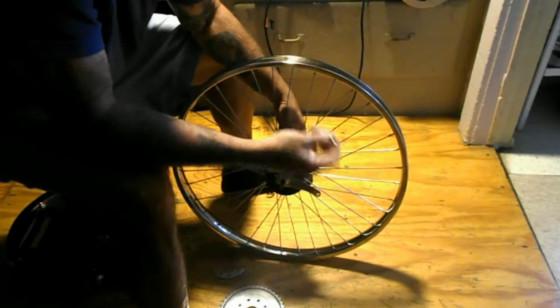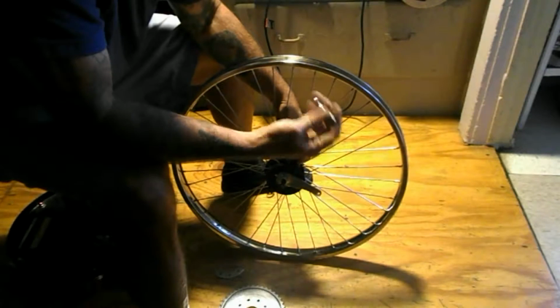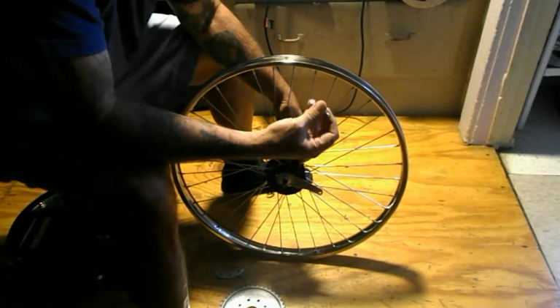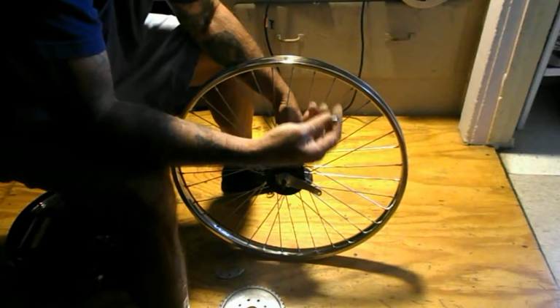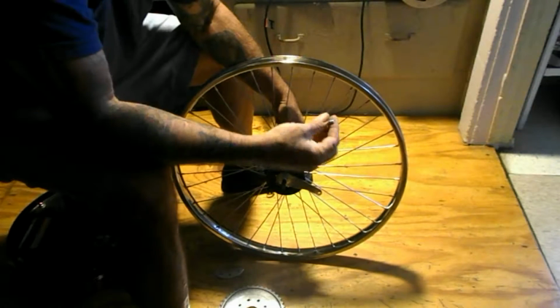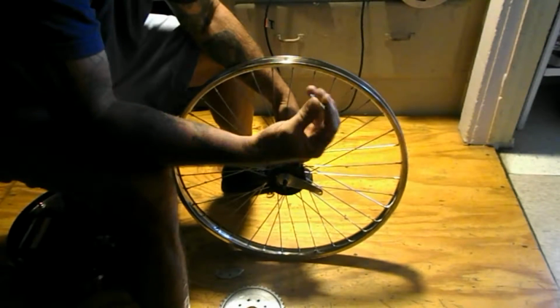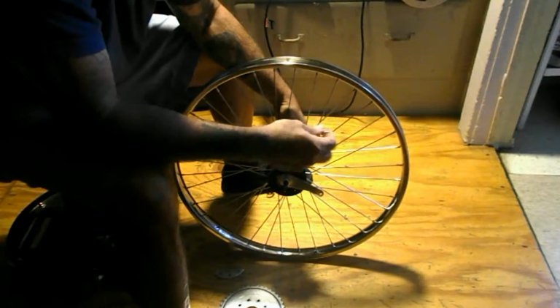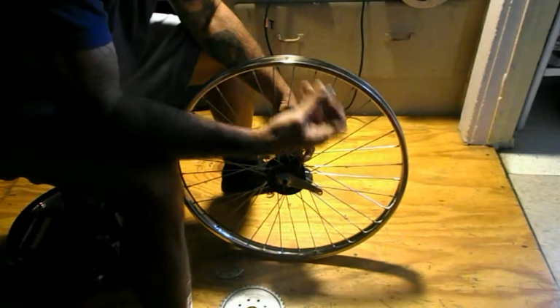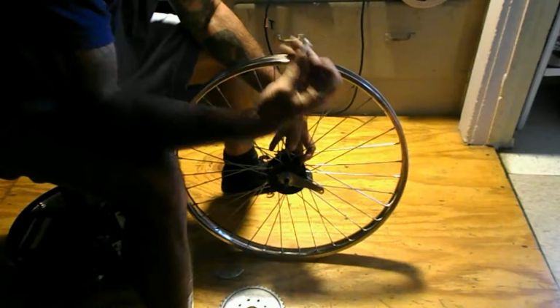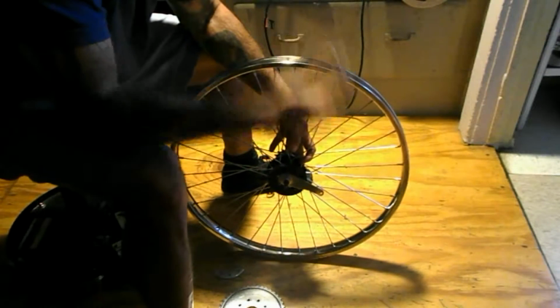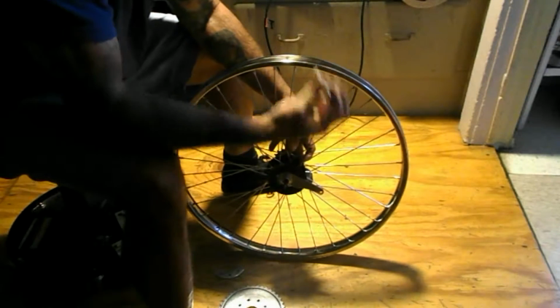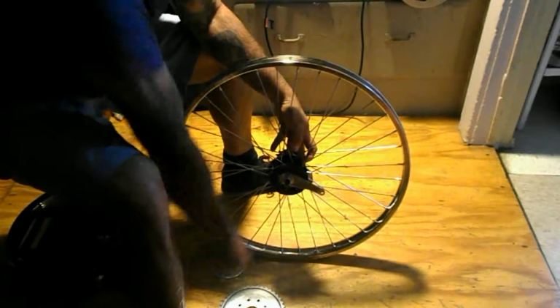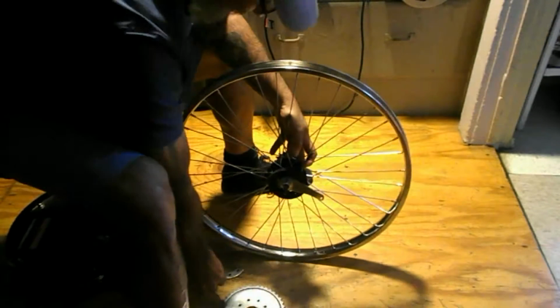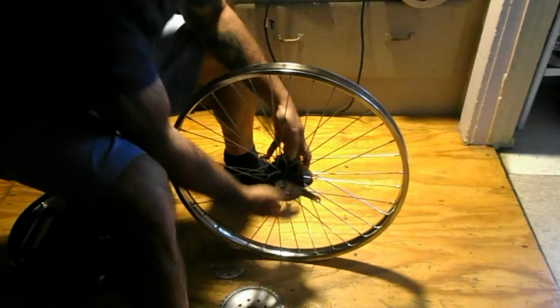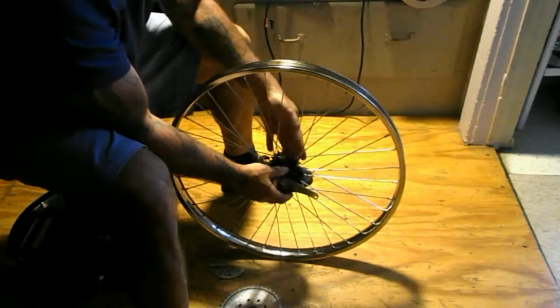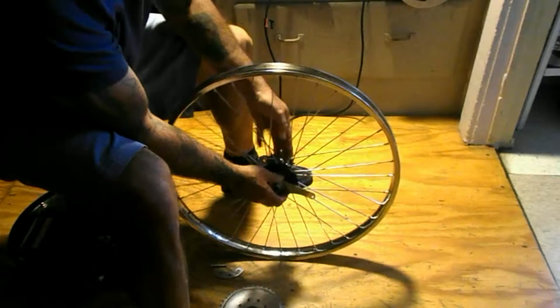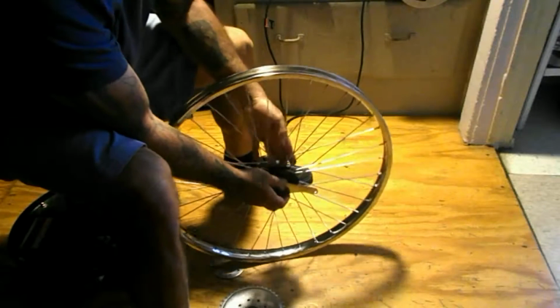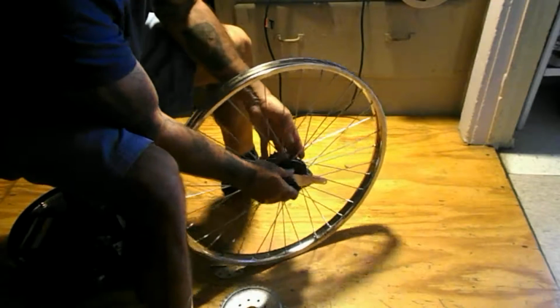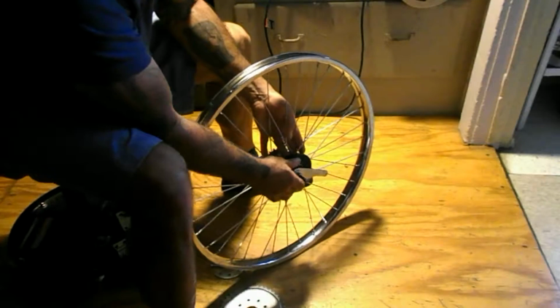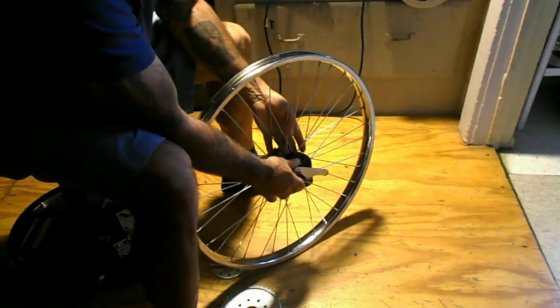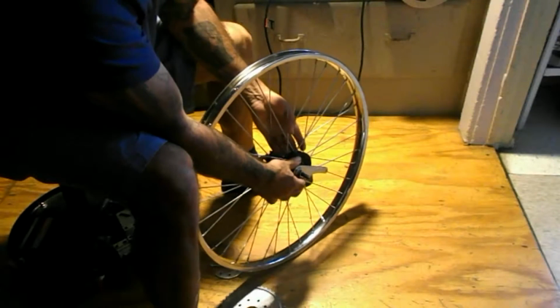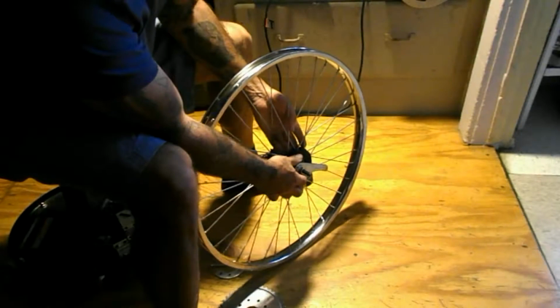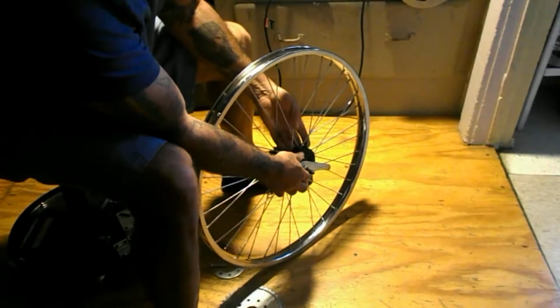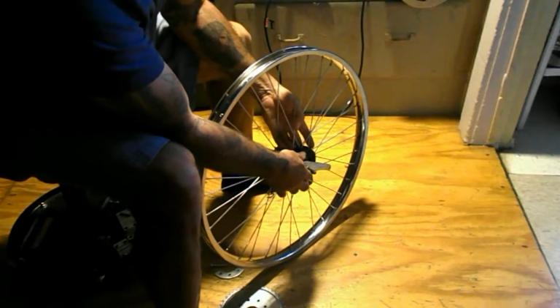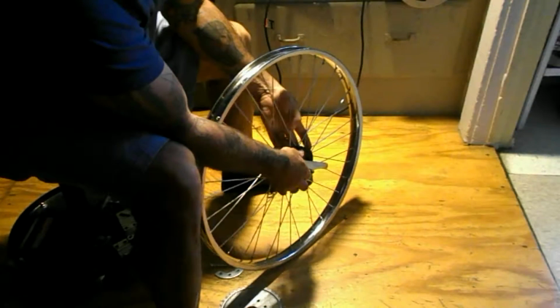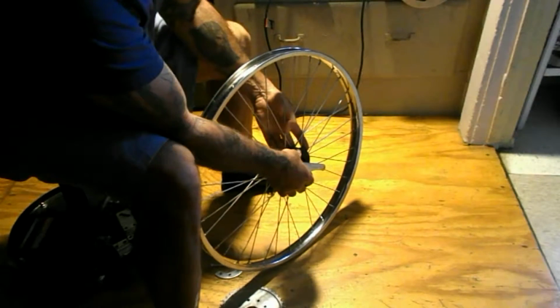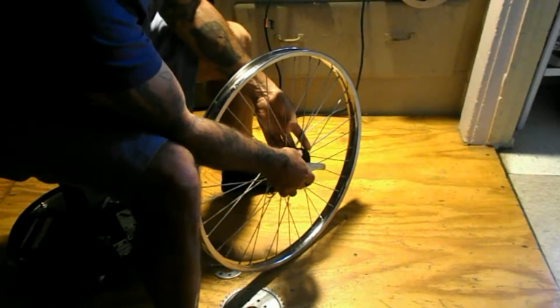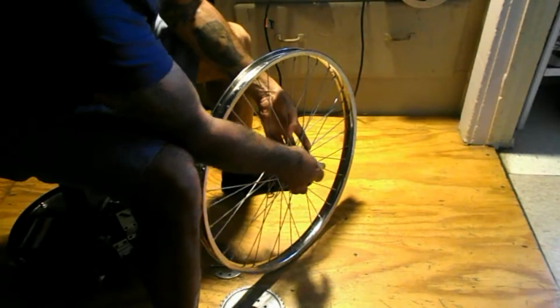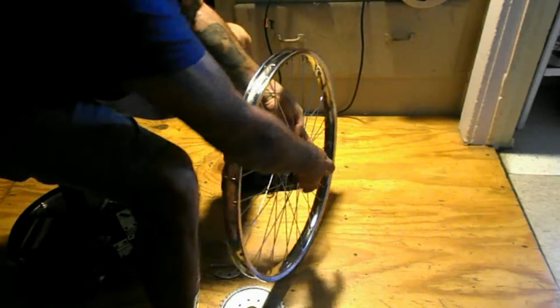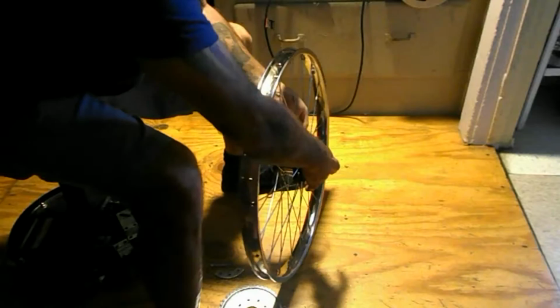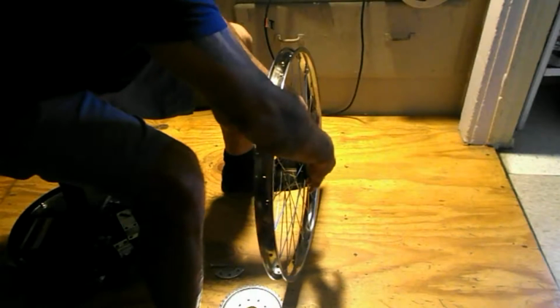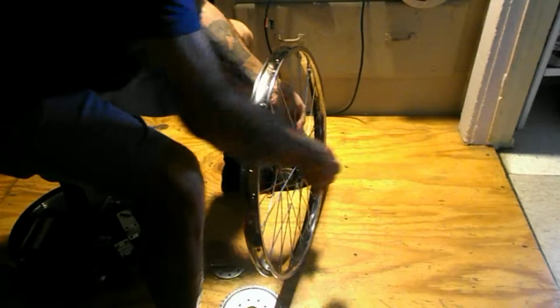This kit comes with stupid nylon lock plastic insert lock nuts — they work sometimes, they don't work other times. If you over-tighten, you strip them. I use case-hardened number eight bolts instead.